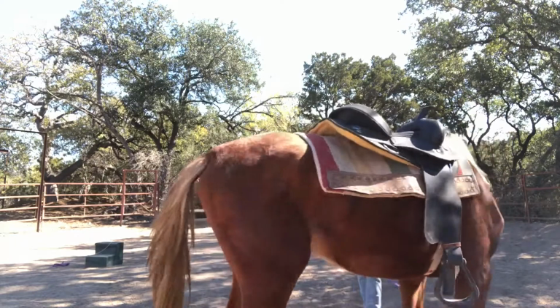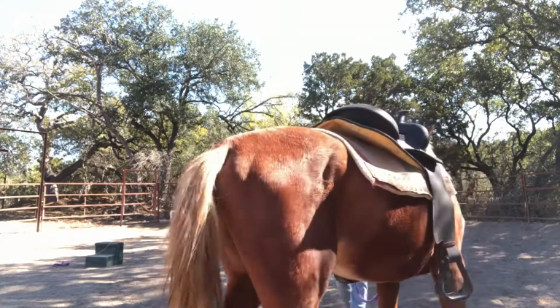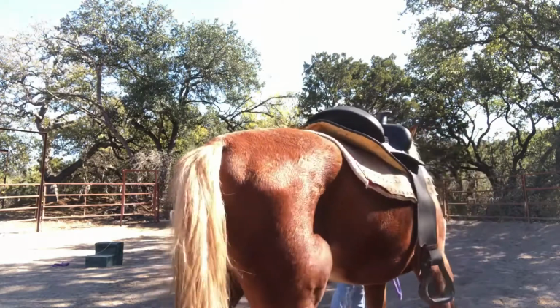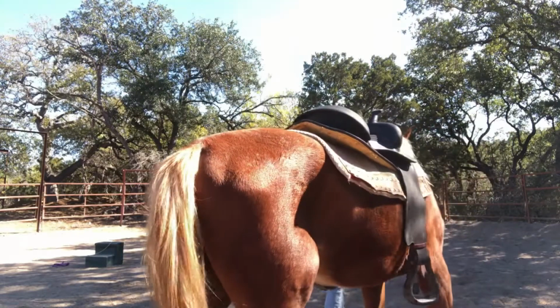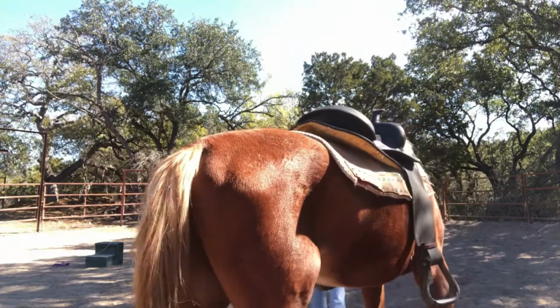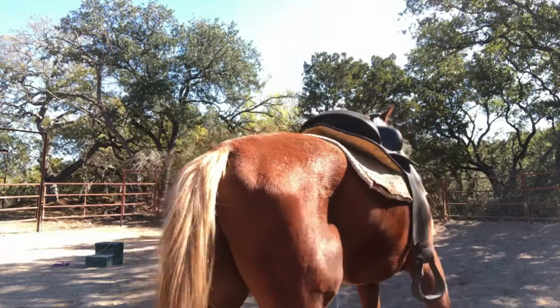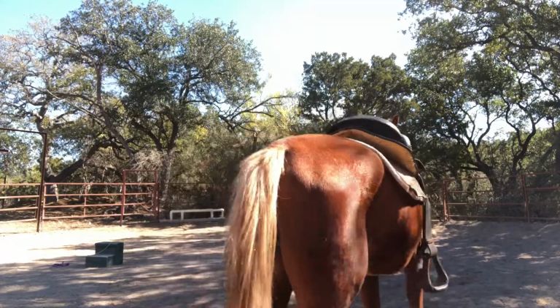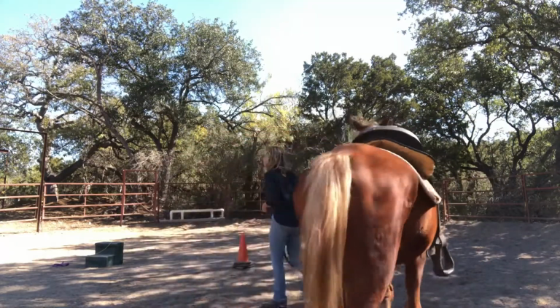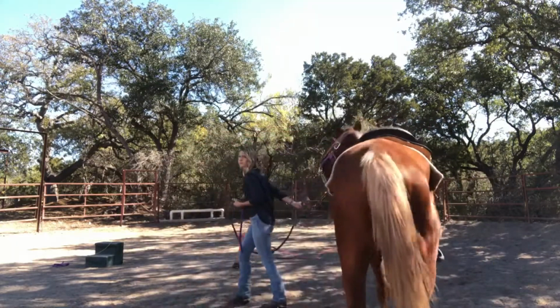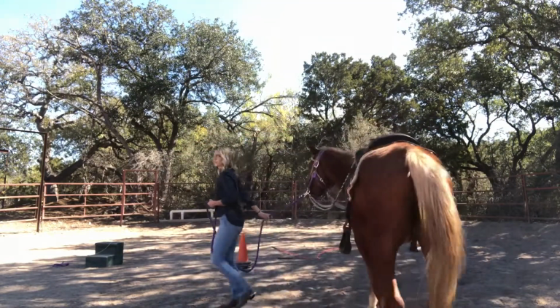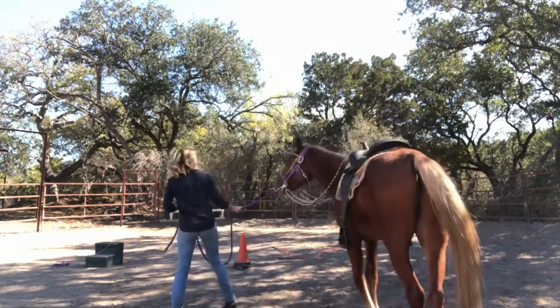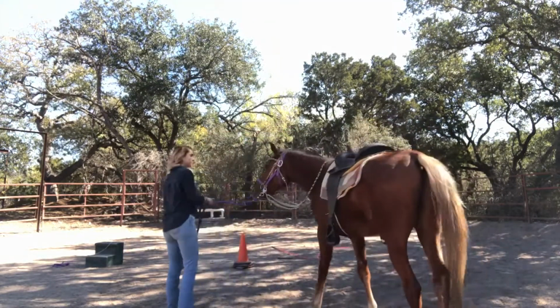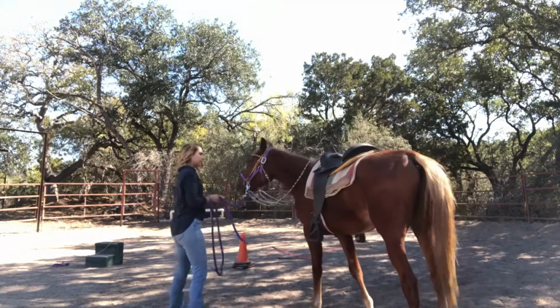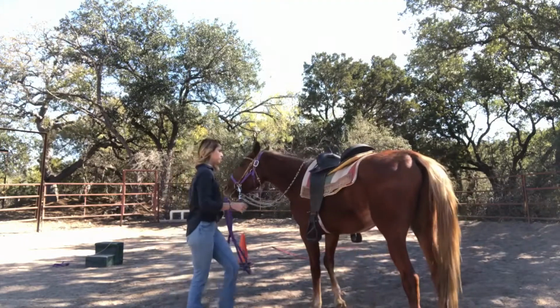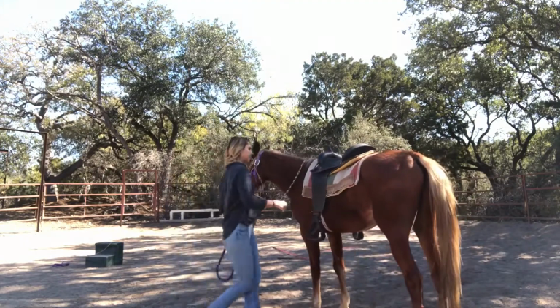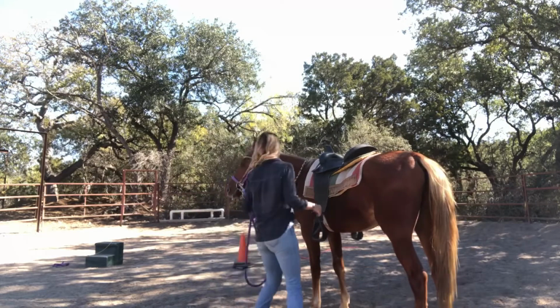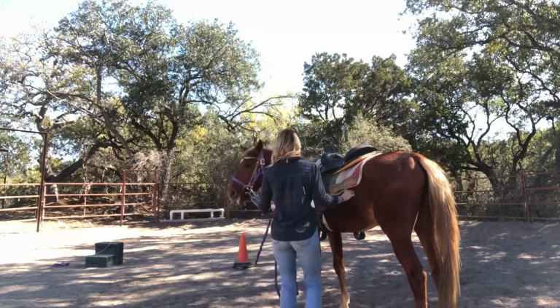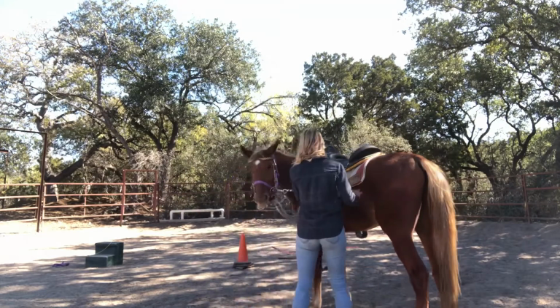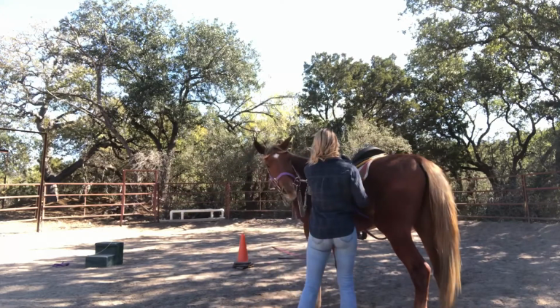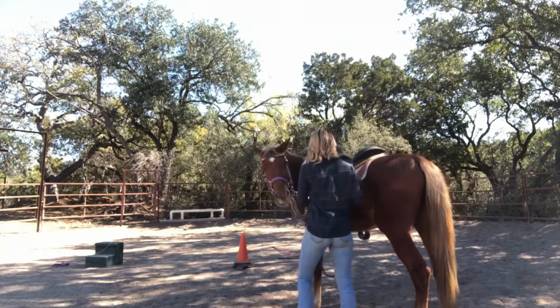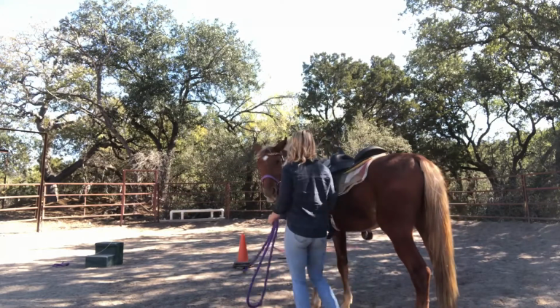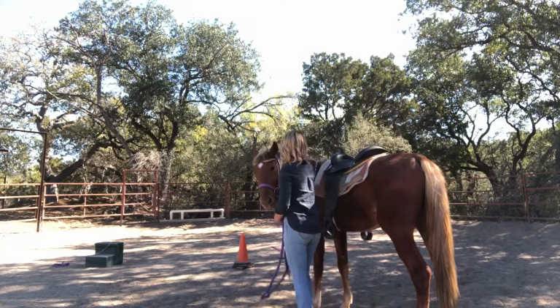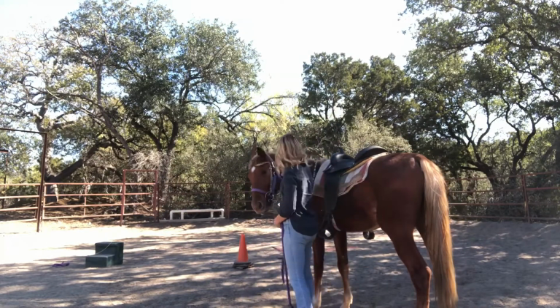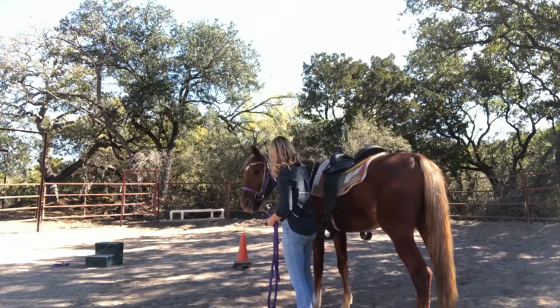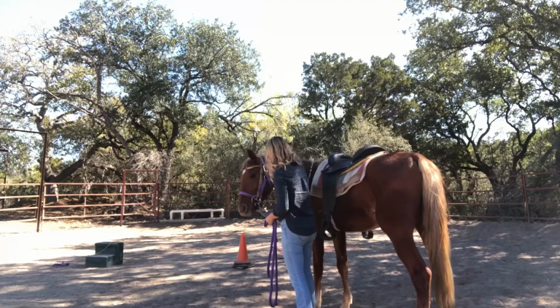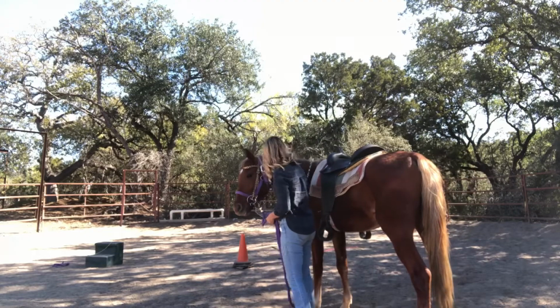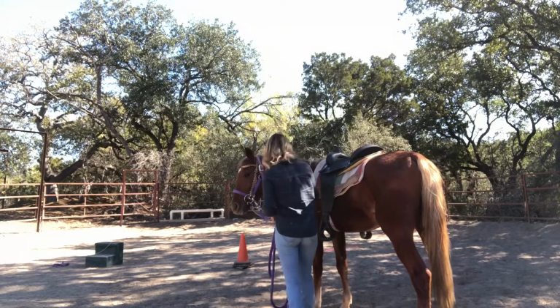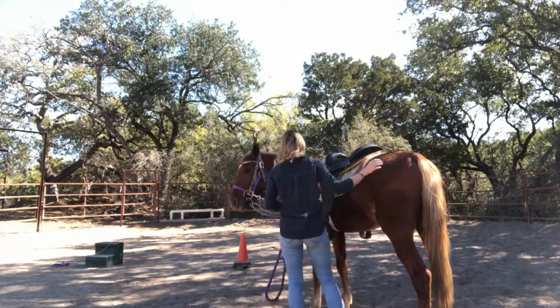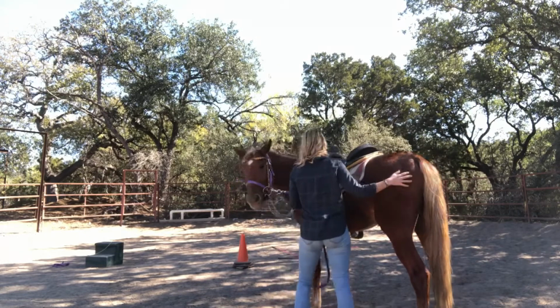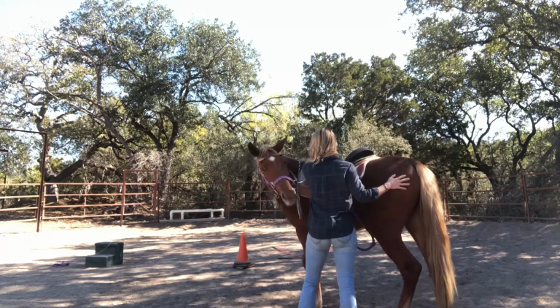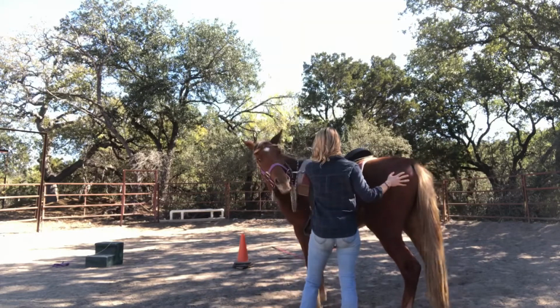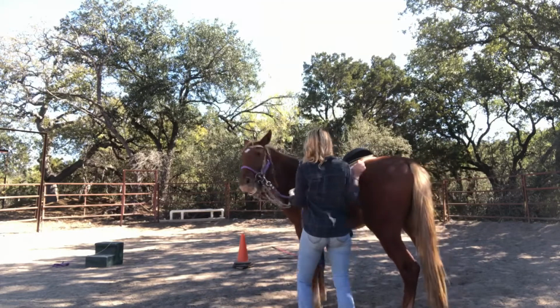You want to start off with the least amount of pressure as you possibly can, so don't start off with a hard tug. Start off with a very soft amount of pressure and see if your horse responds to that. Only increase pressure a little bit if your horse is having a harder time.